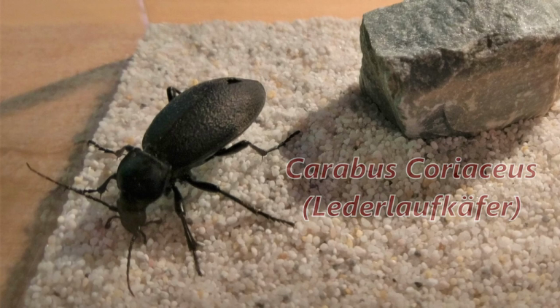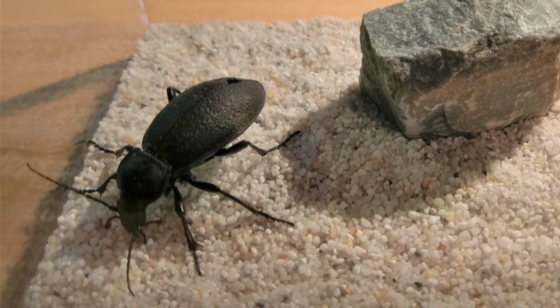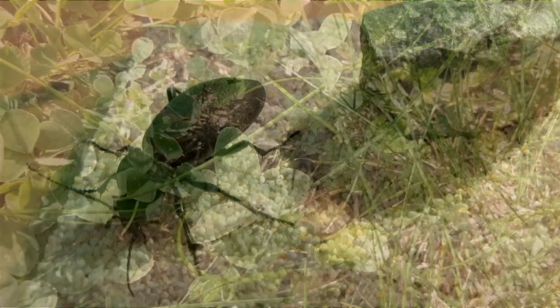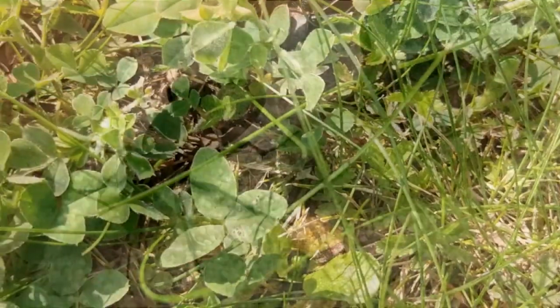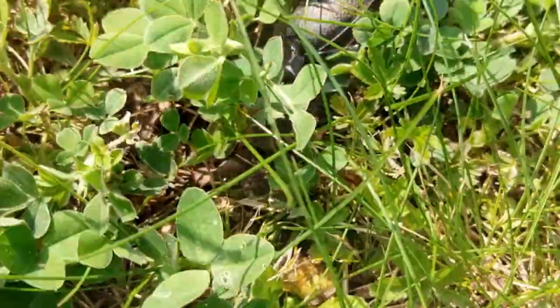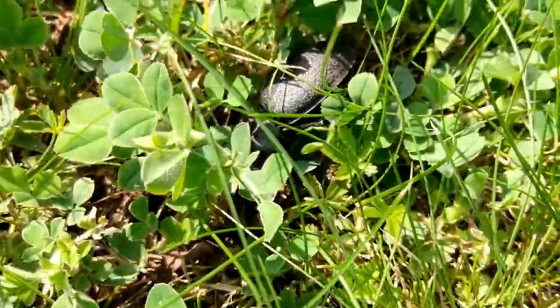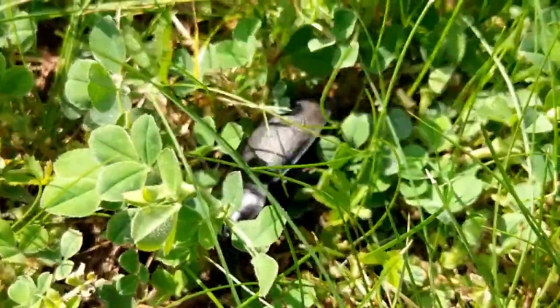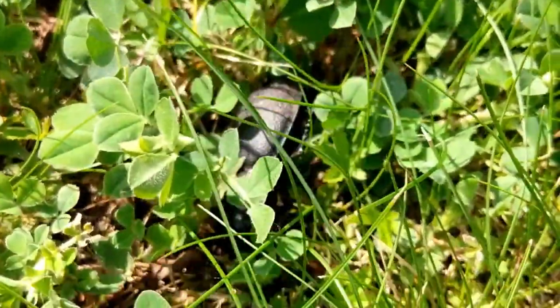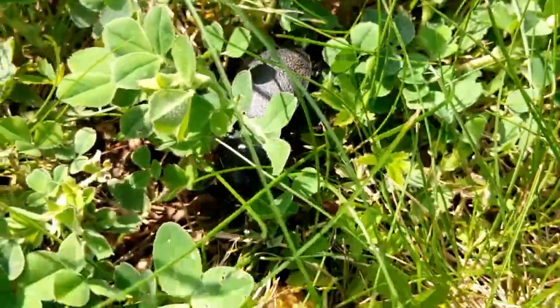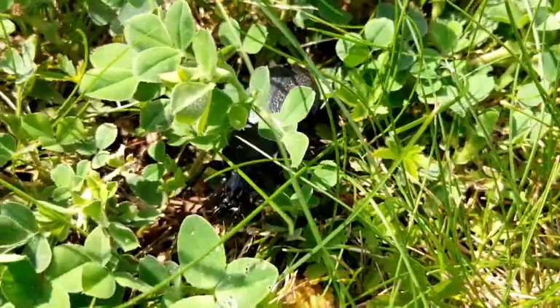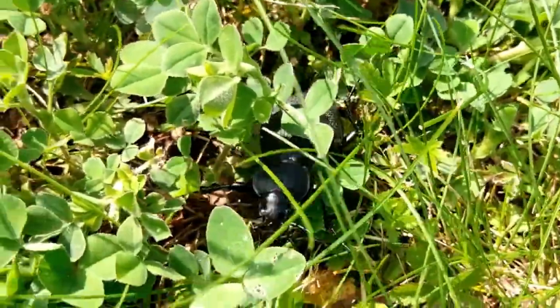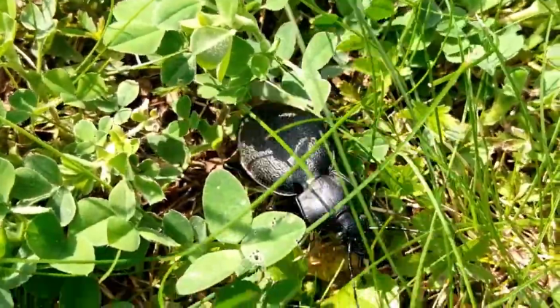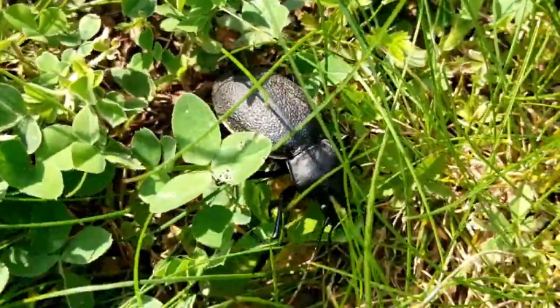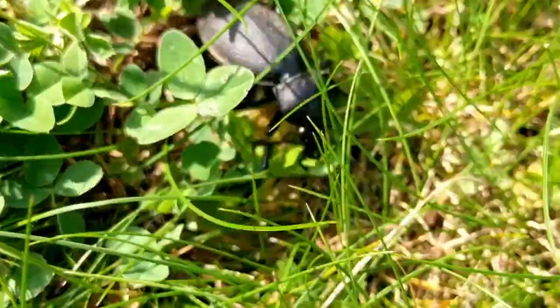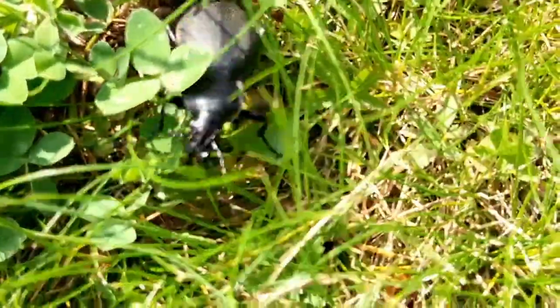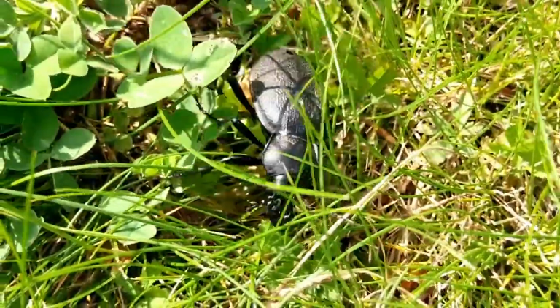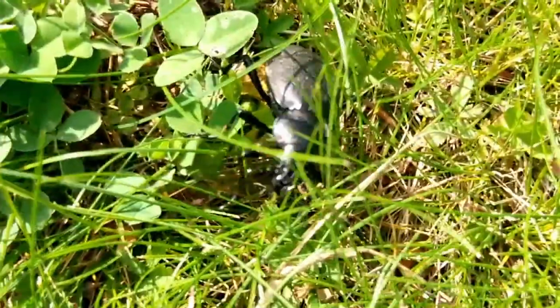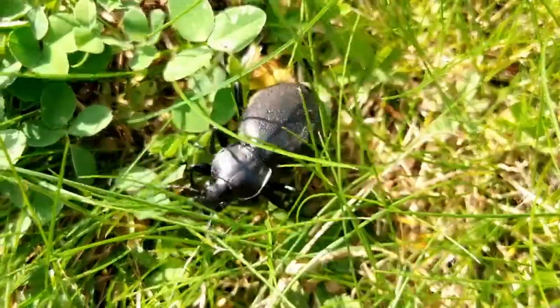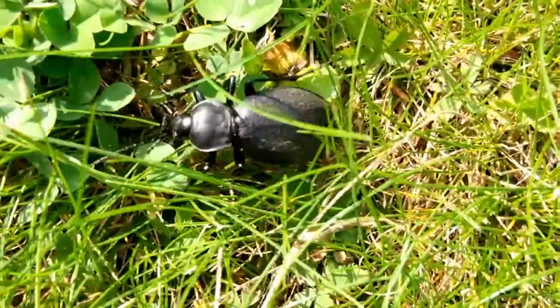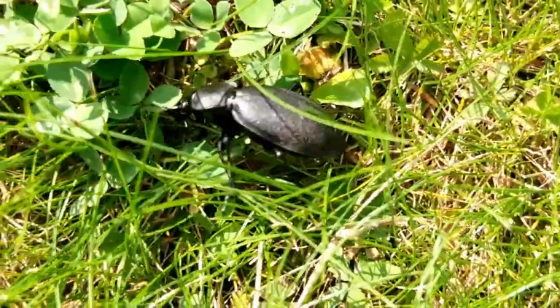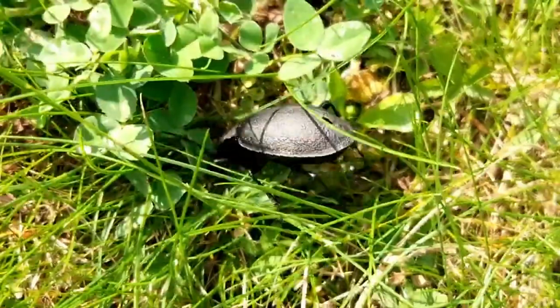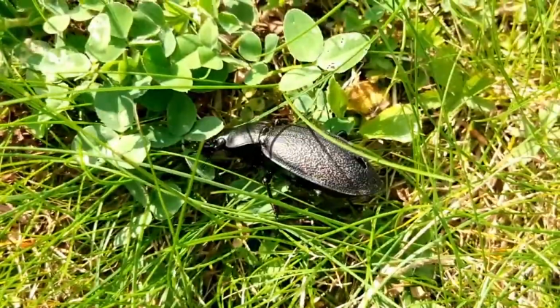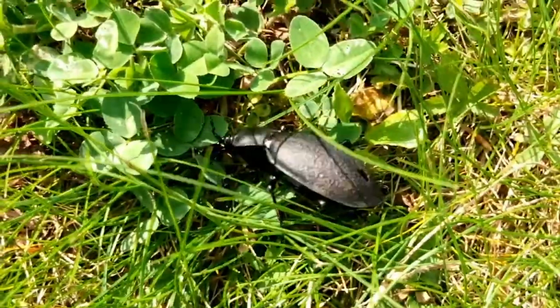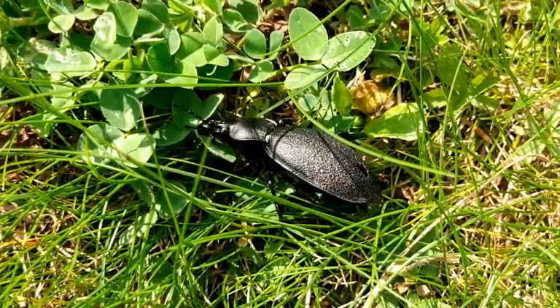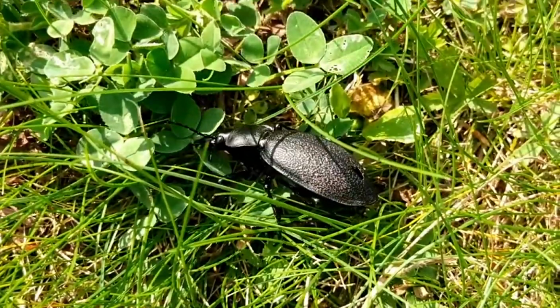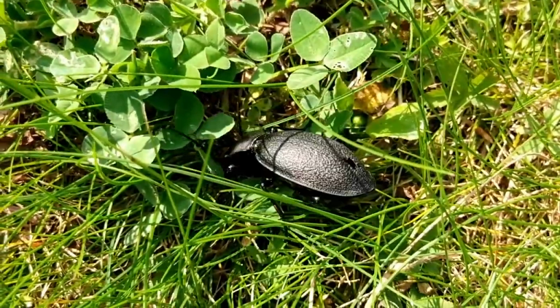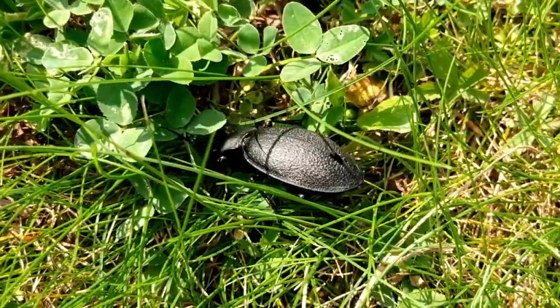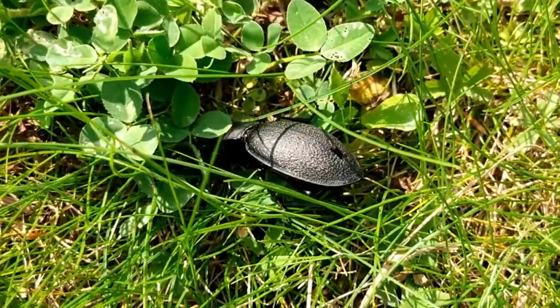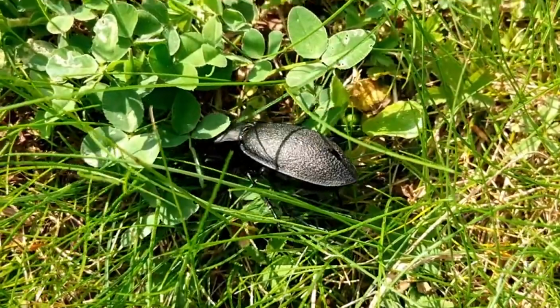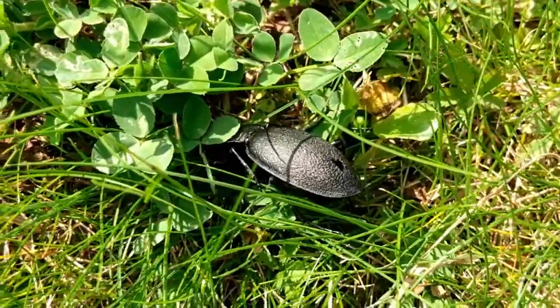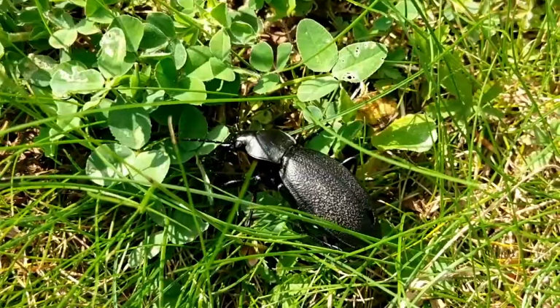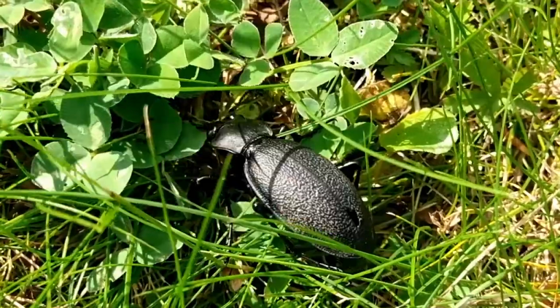These beetles are one of the largest ground beetle species to be found in Europe and can be 30 to 40 millimetres long. And that's big.